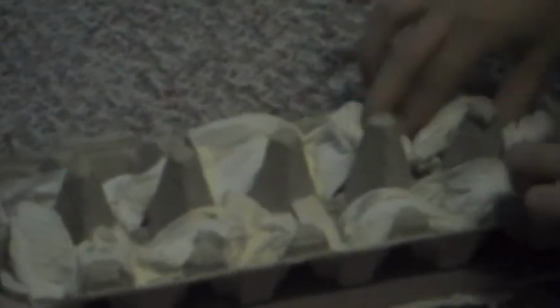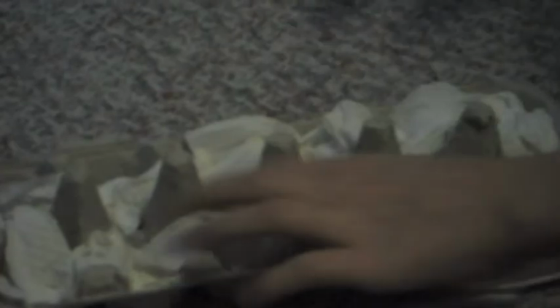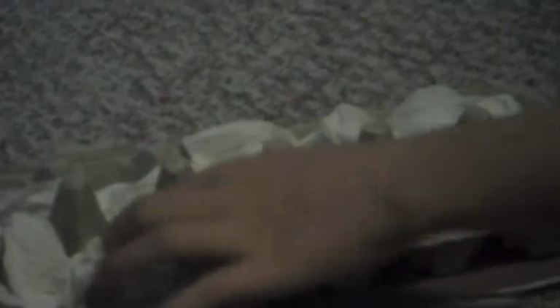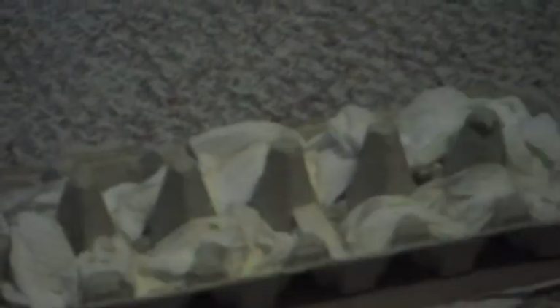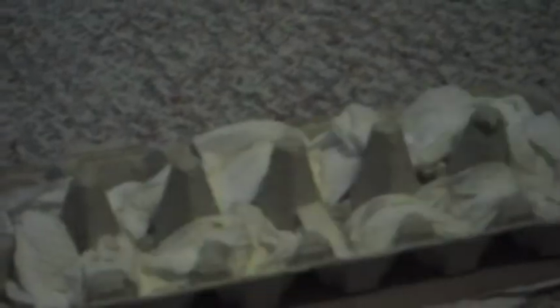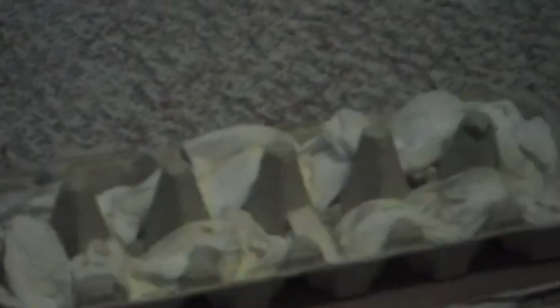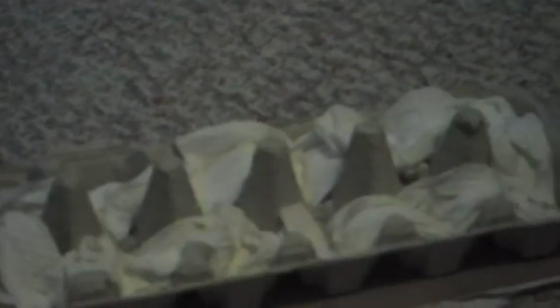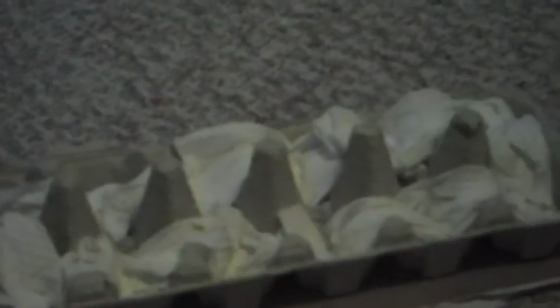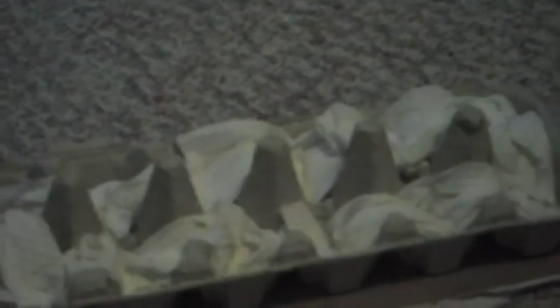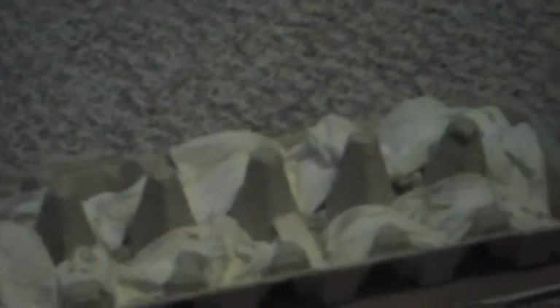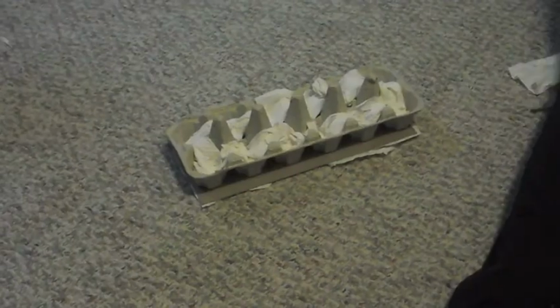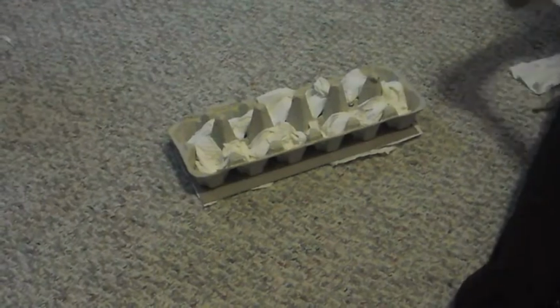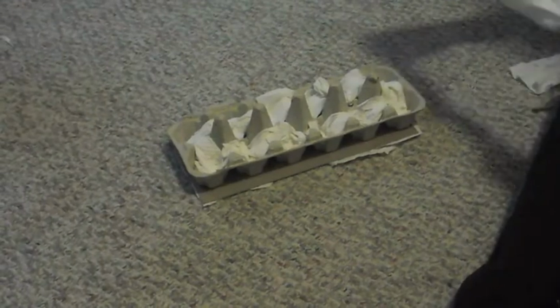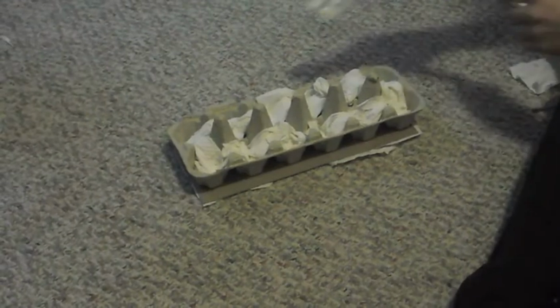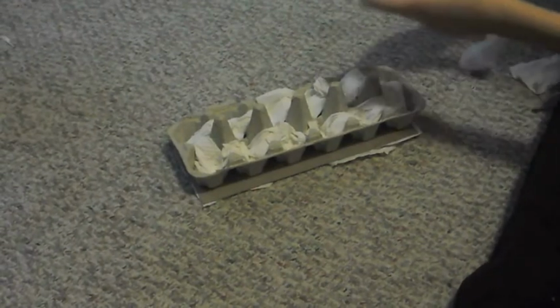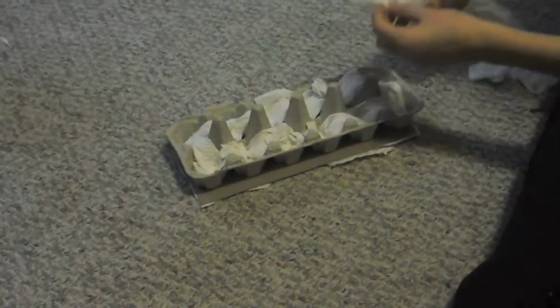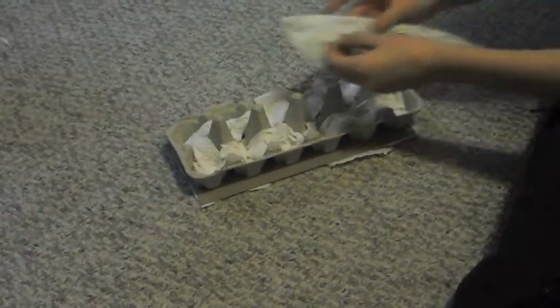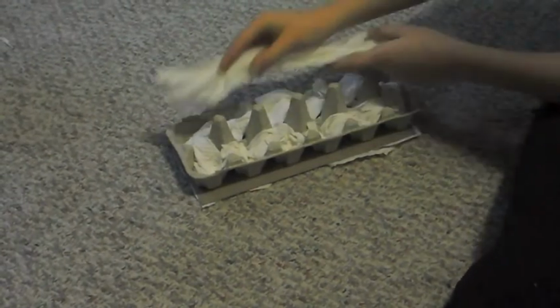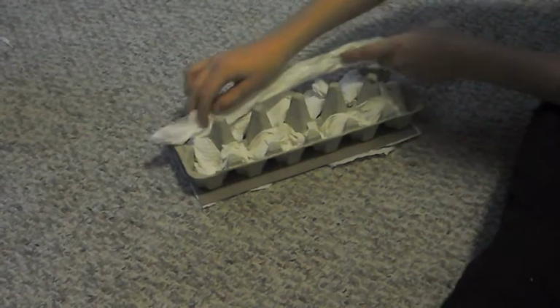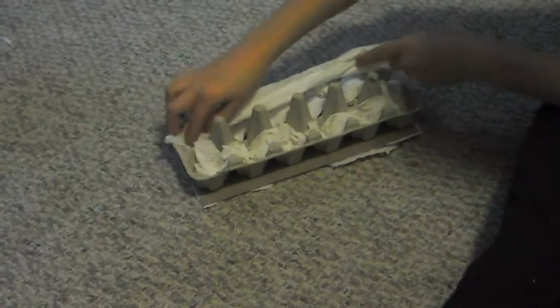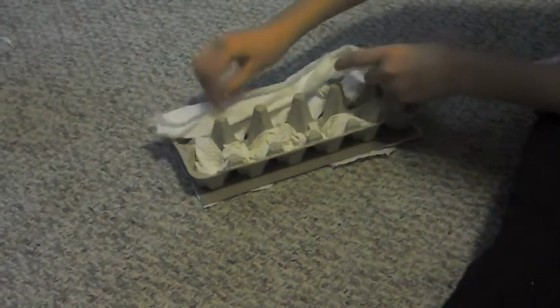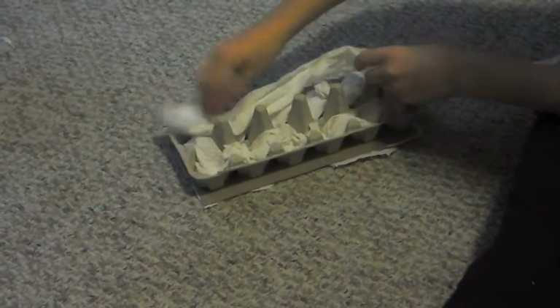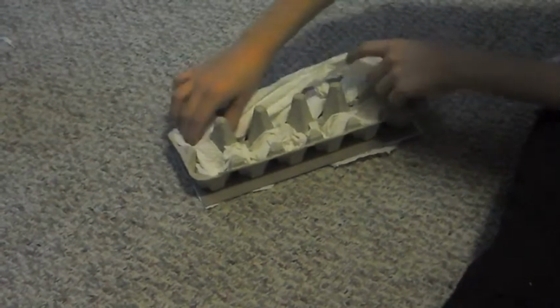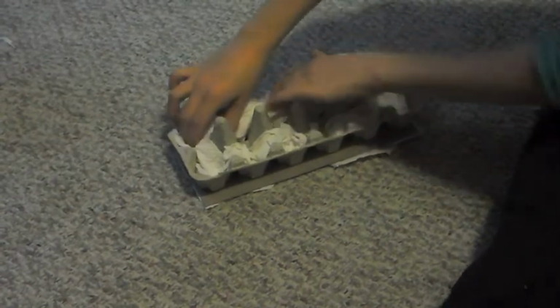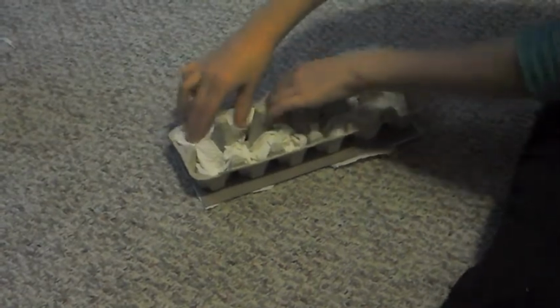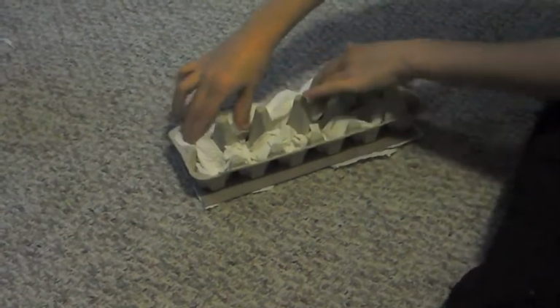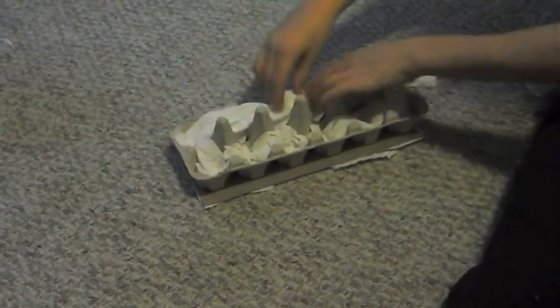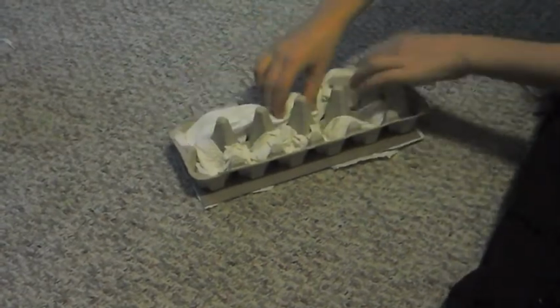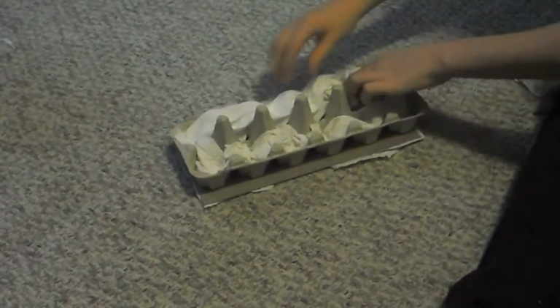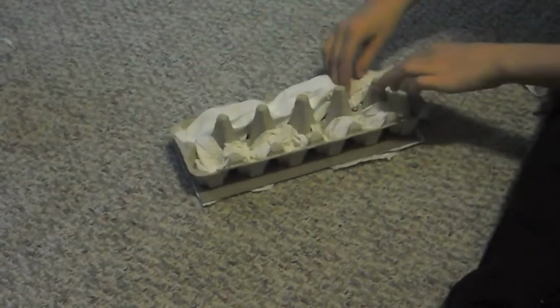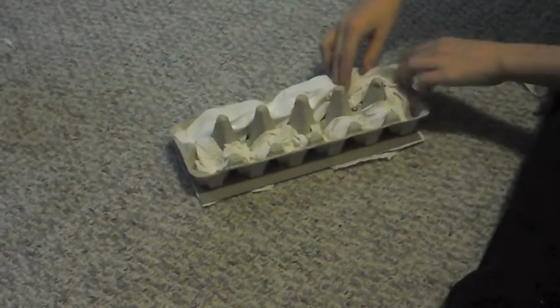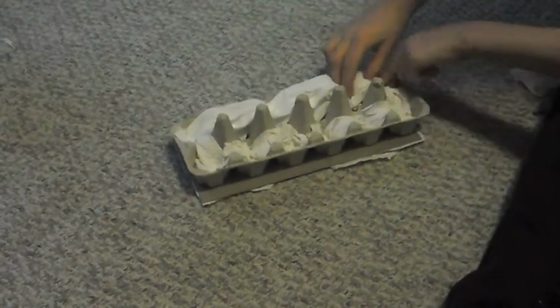Like that. Next, if you want, take some toilet paper and put it lightly in the holes to make it extra comfy for your gerbils.